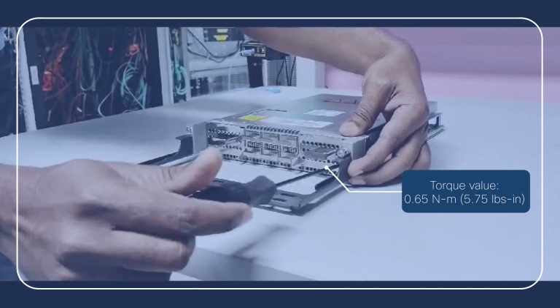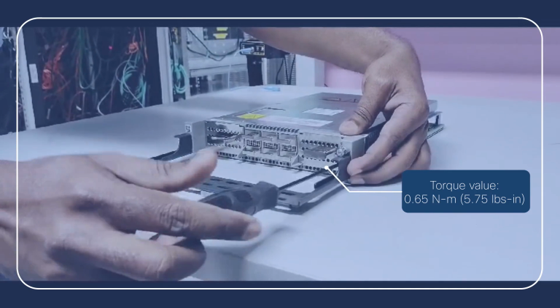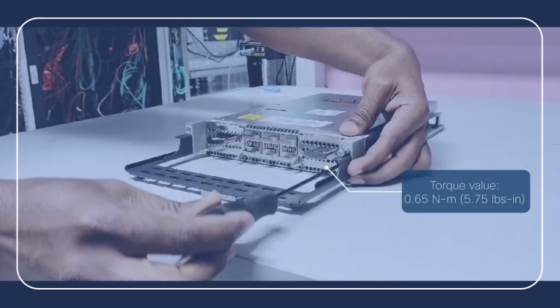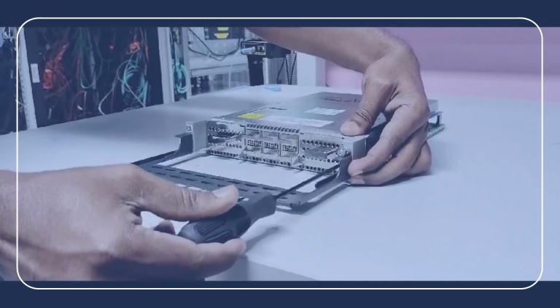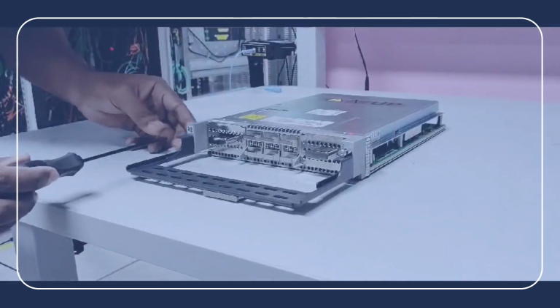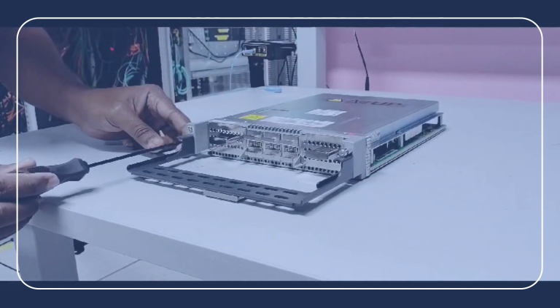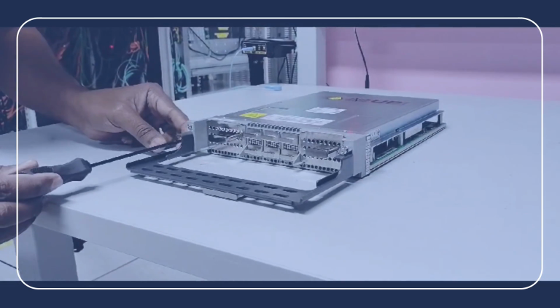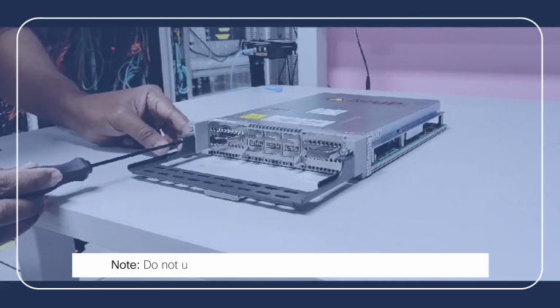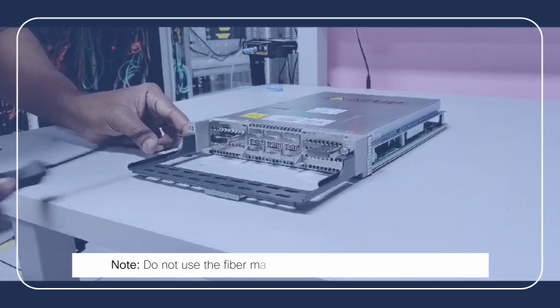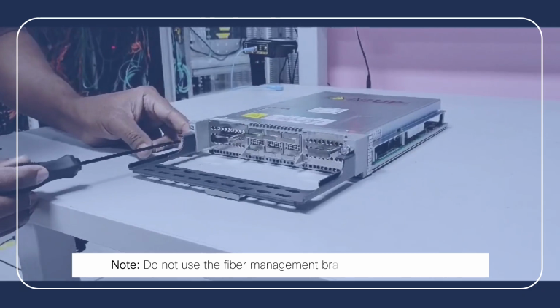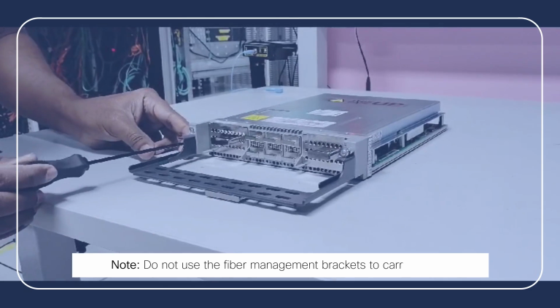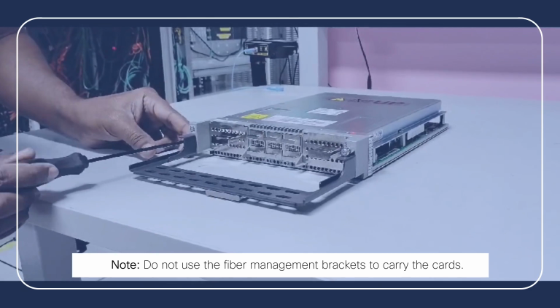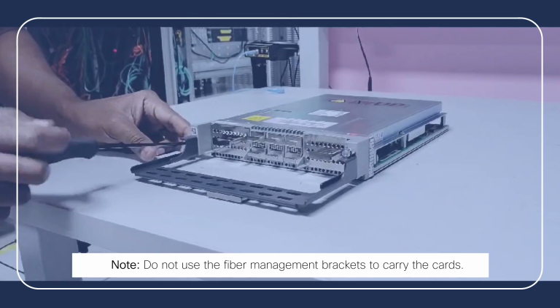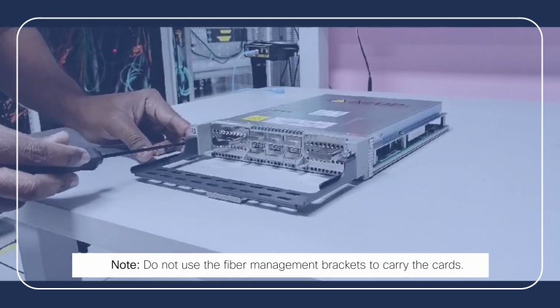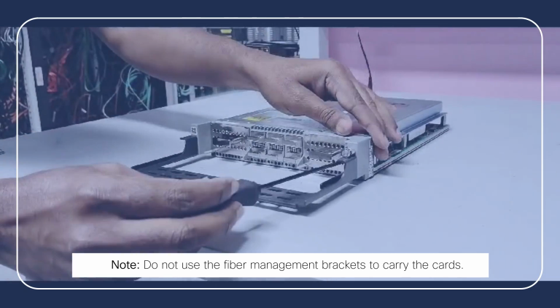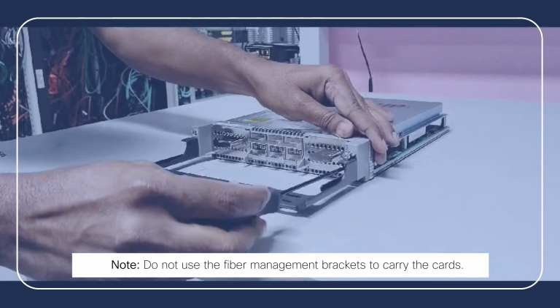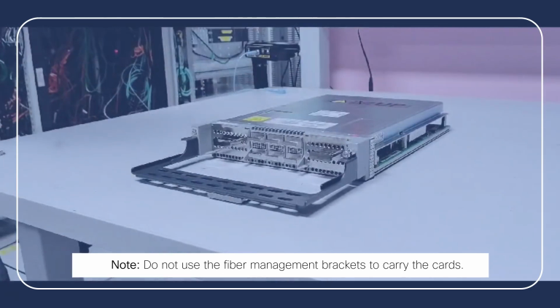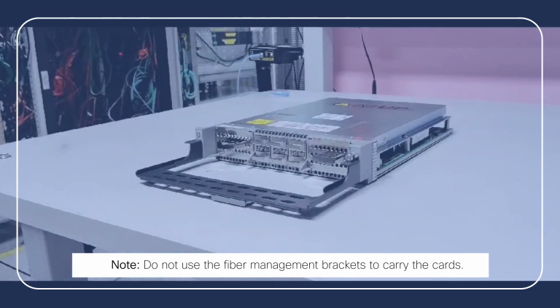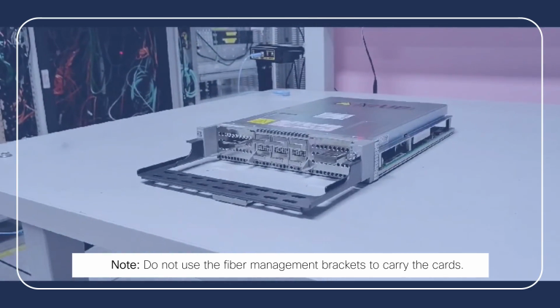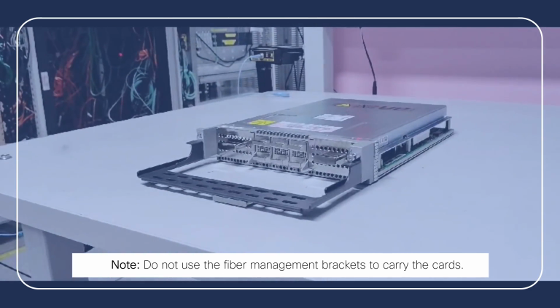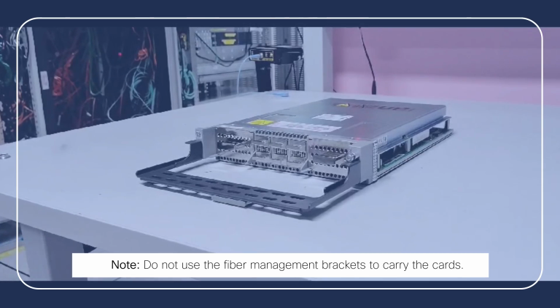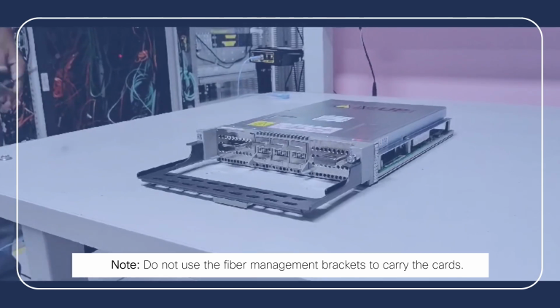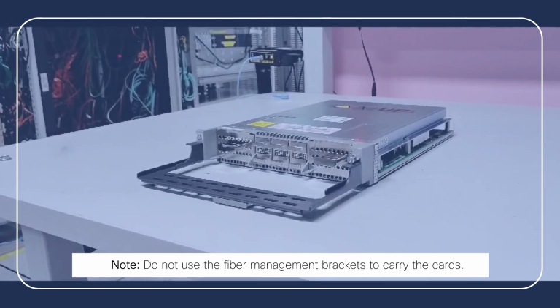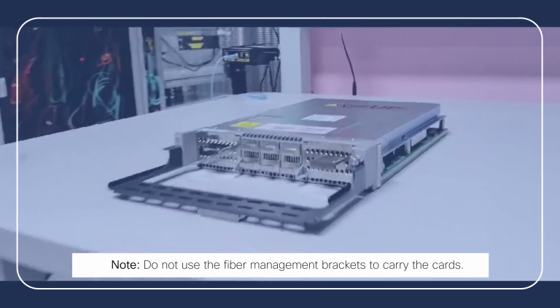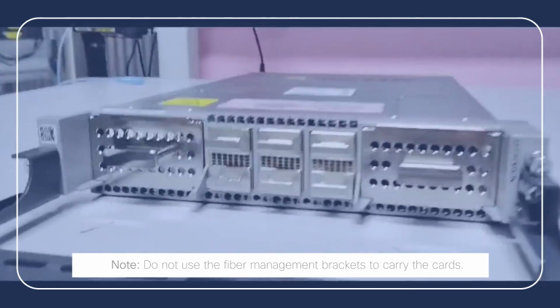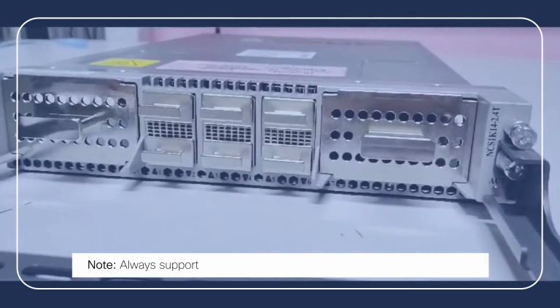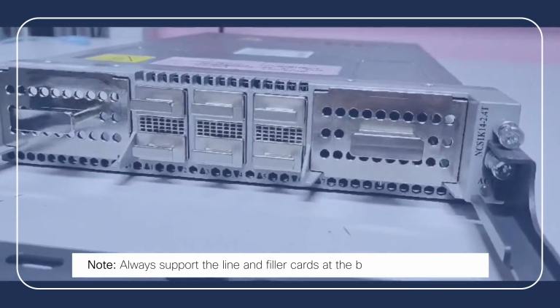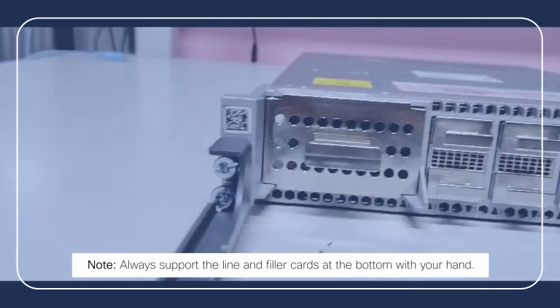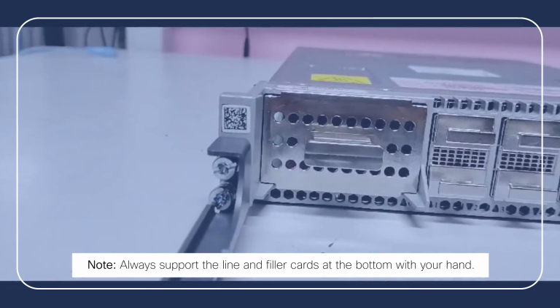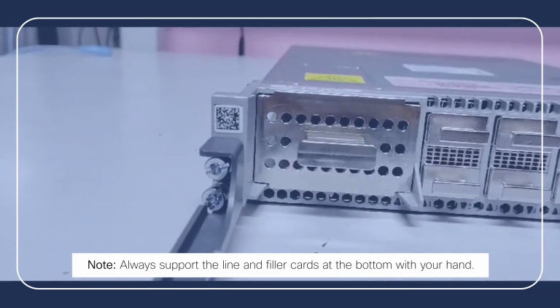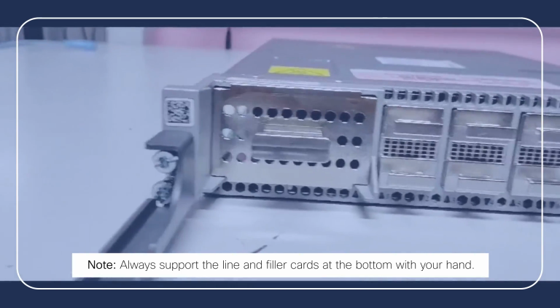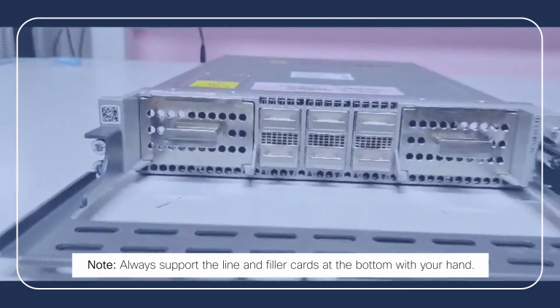Take care while handling the fiber management bracket. Use the fiber management brackets only for pulling out or pushing in the line cards or filler cards. Do not use the fiber management brackets to carry the cards. Always support the line and filler cards at the bottom with your hand.